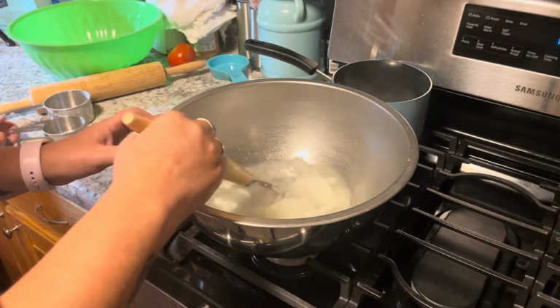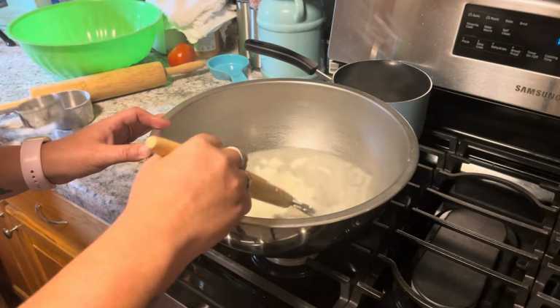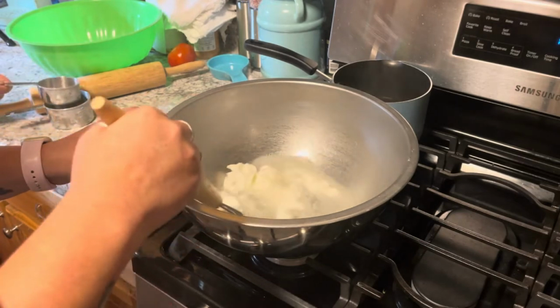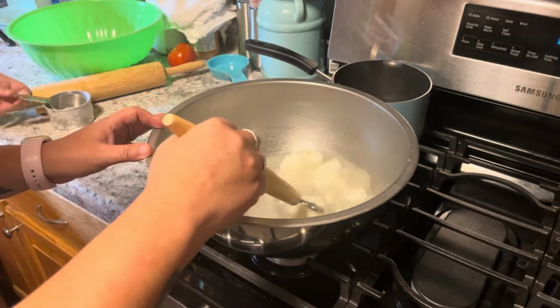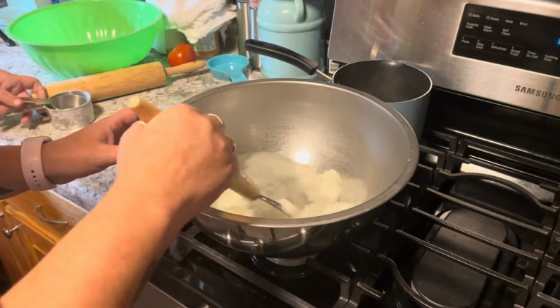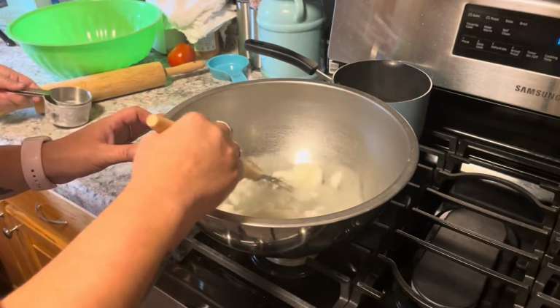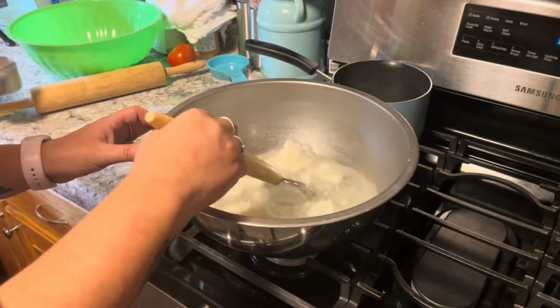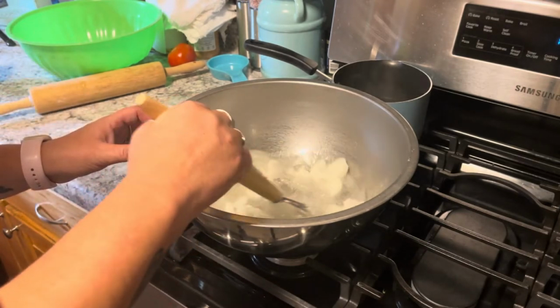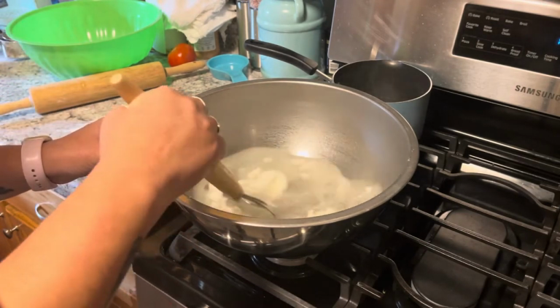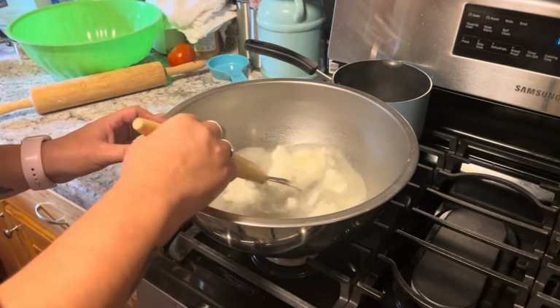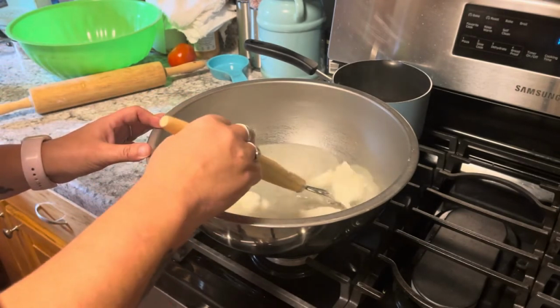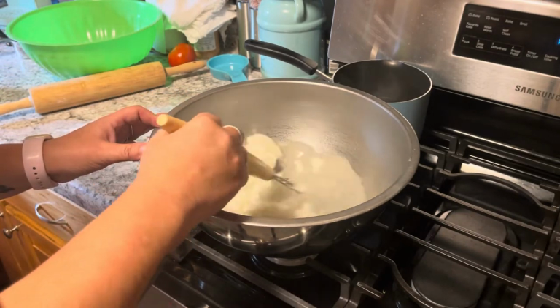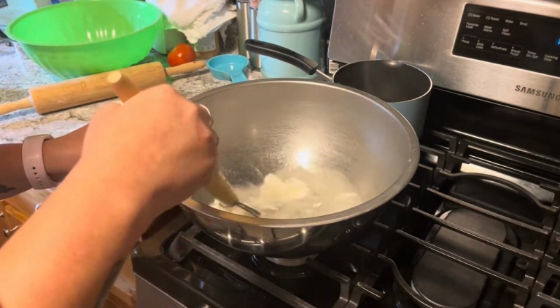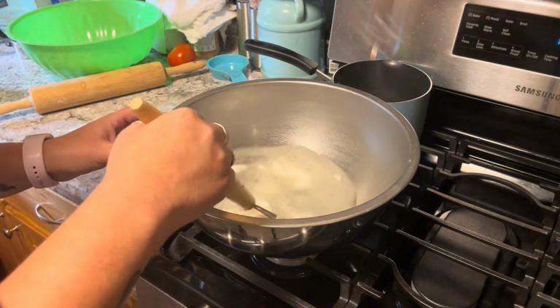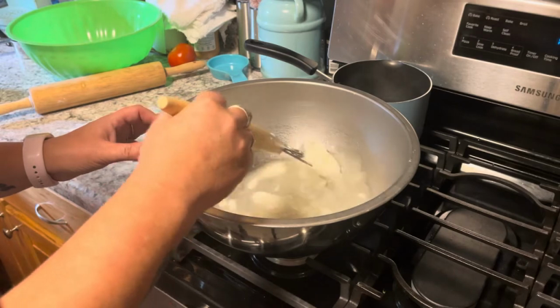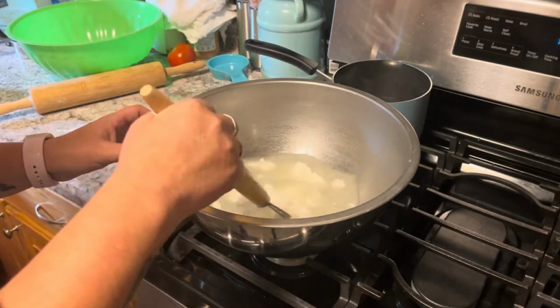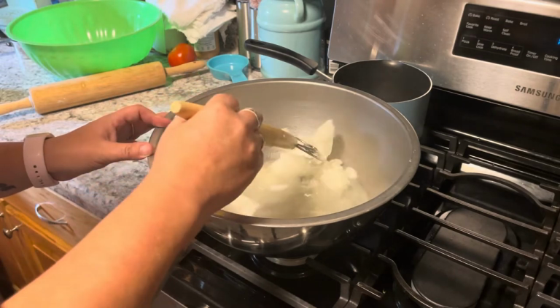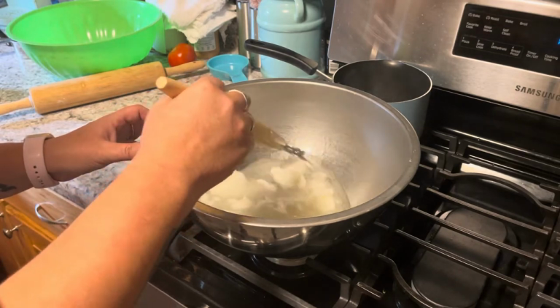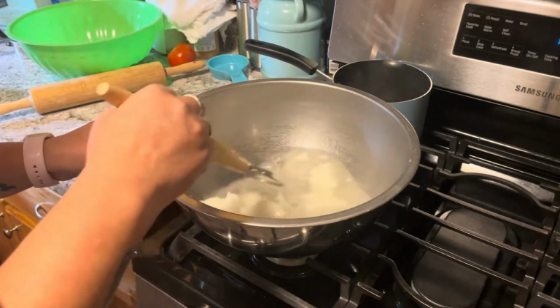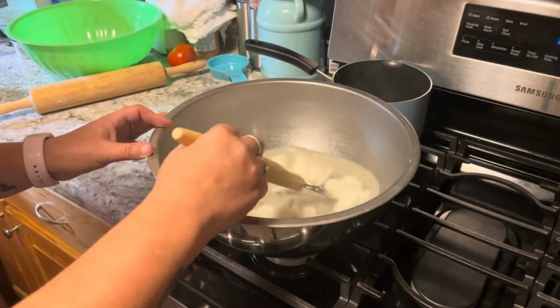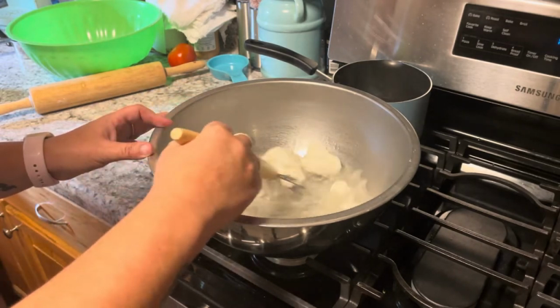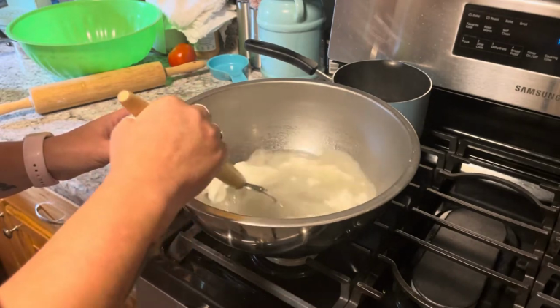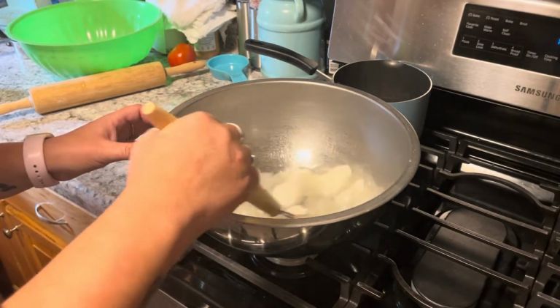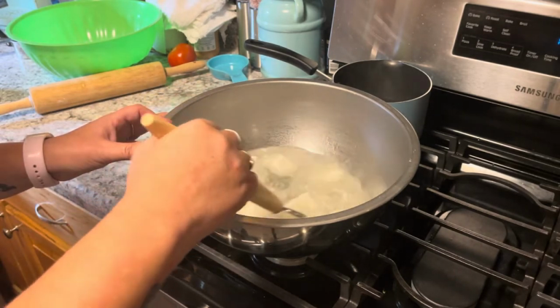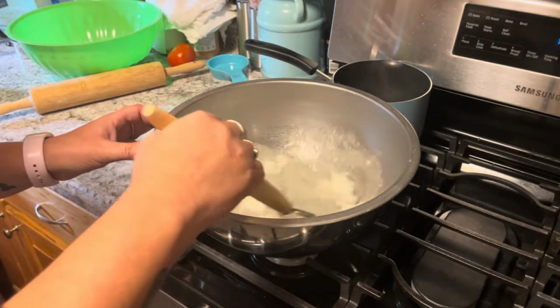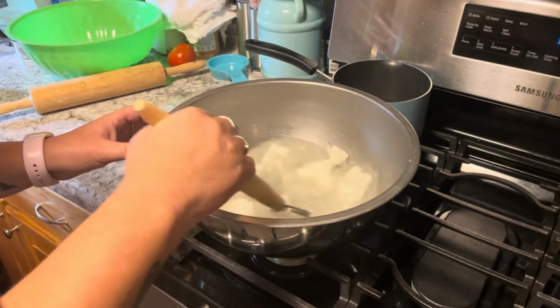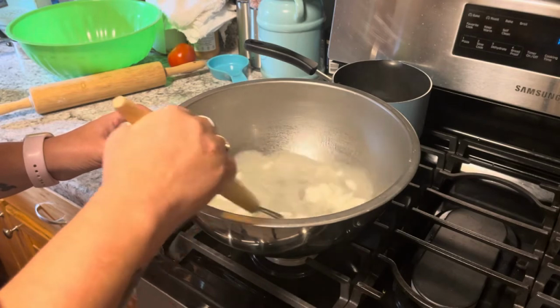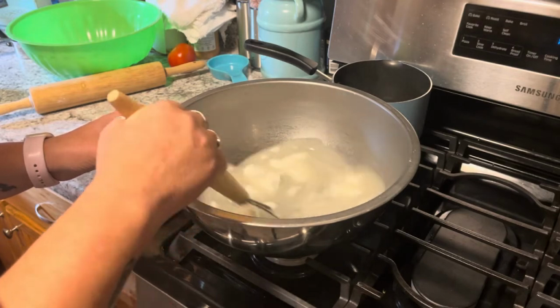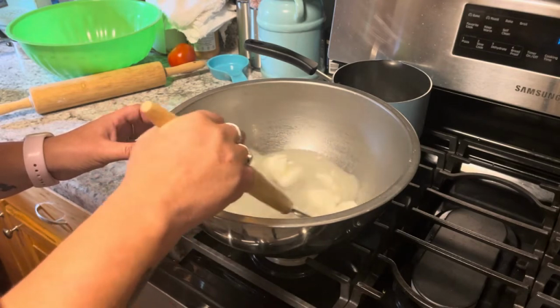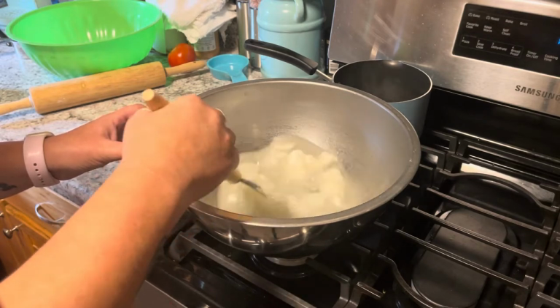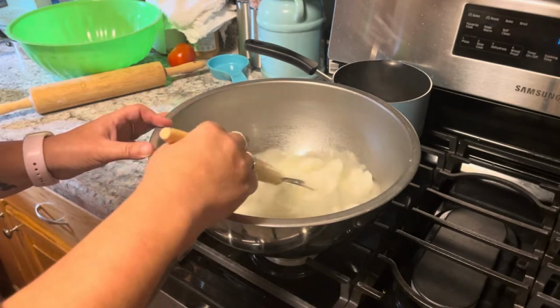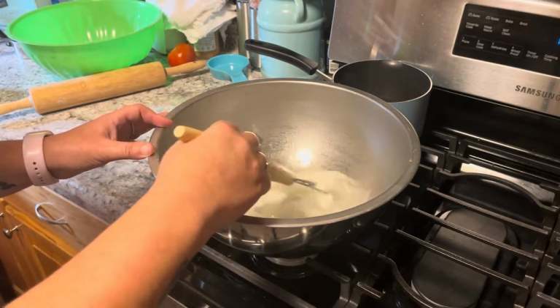Then you just want to get all of this mixed and melted. All you're going to need is between five and a half and six cups of flour. I start with five and a half, plus a bit of salt, and that is the dough.